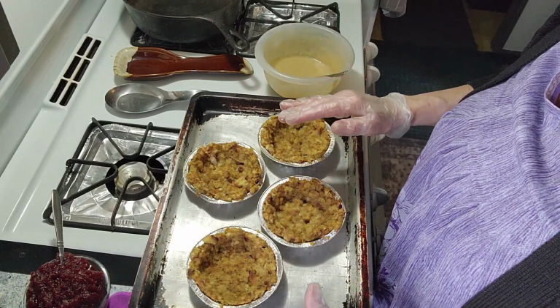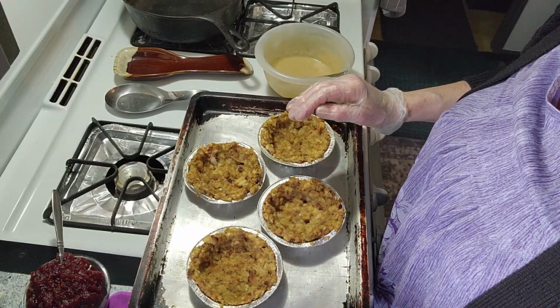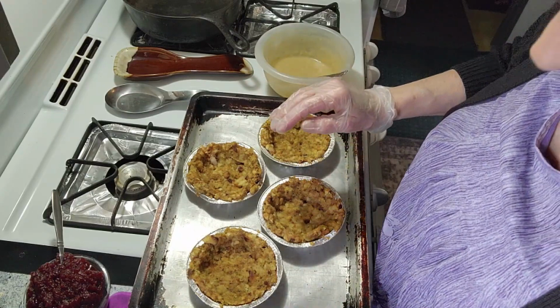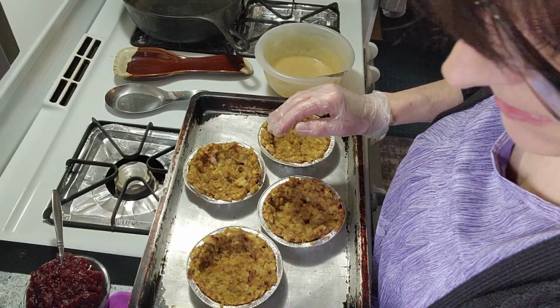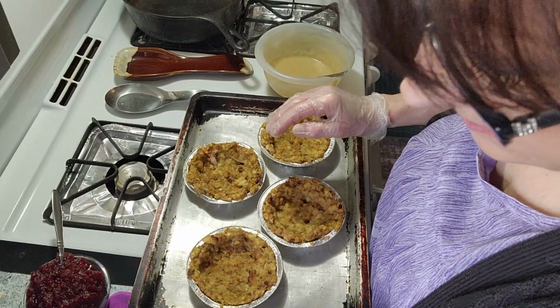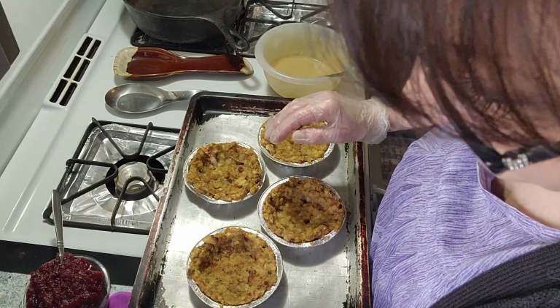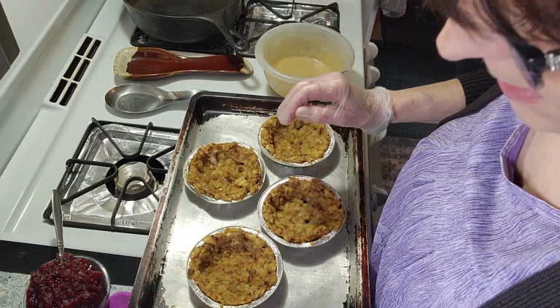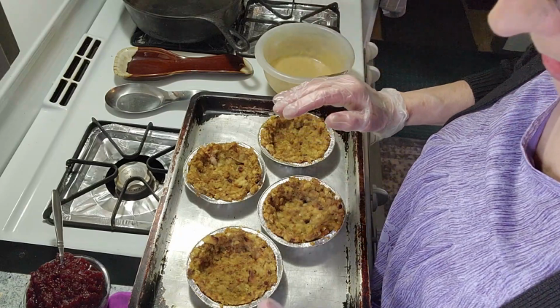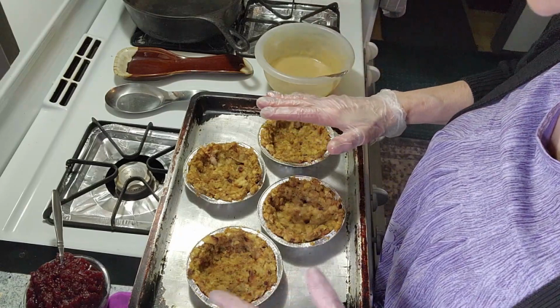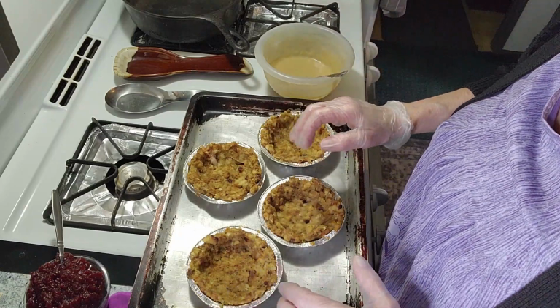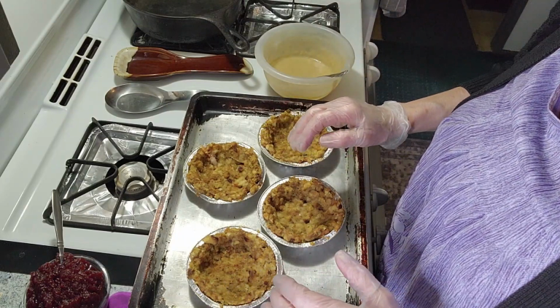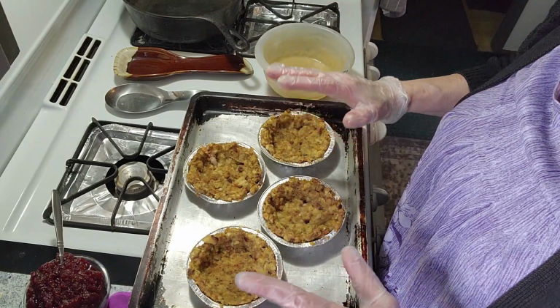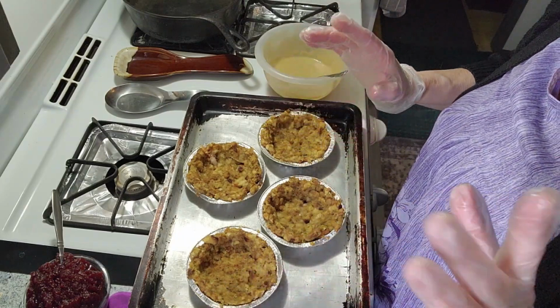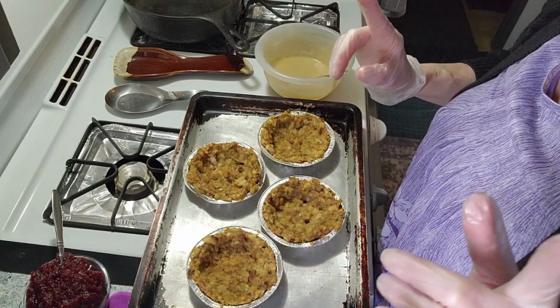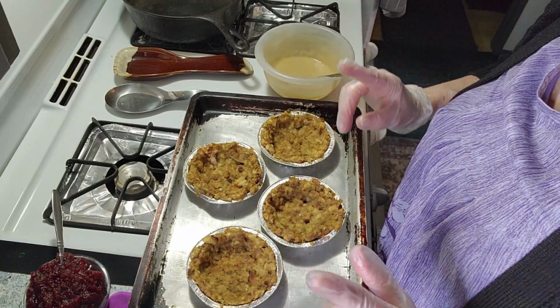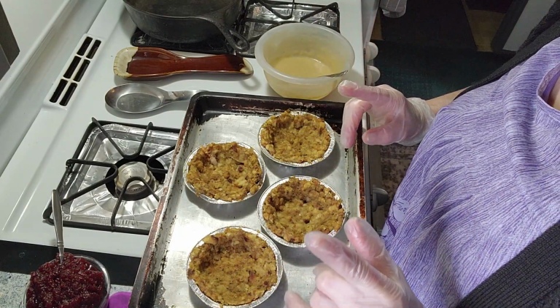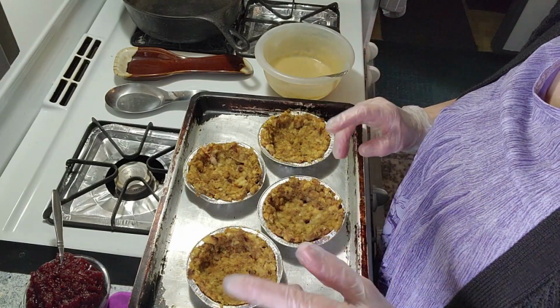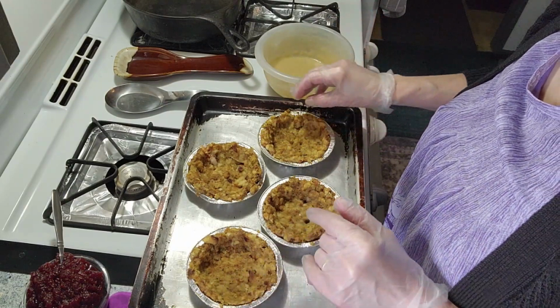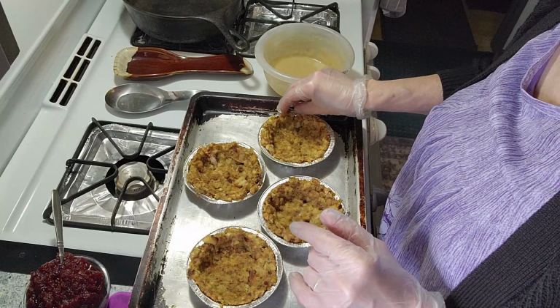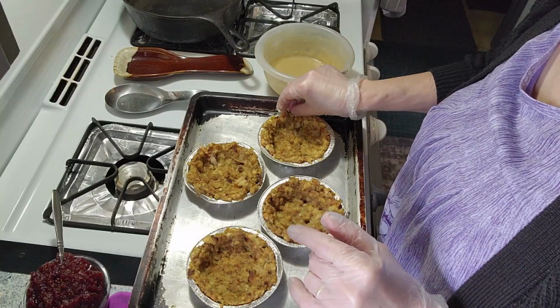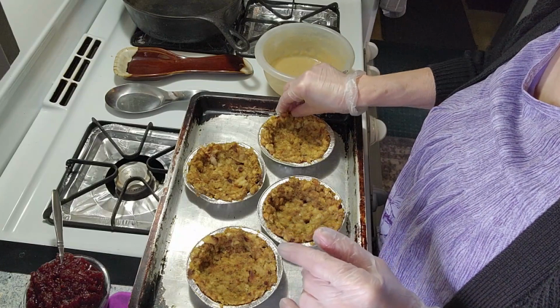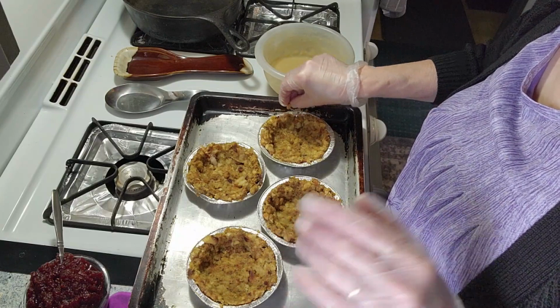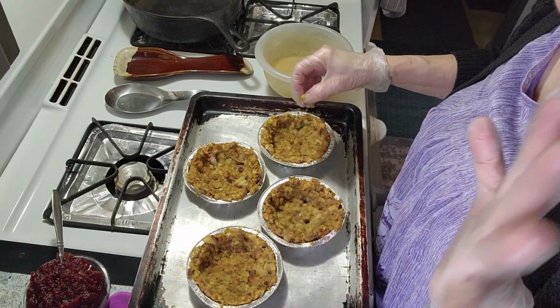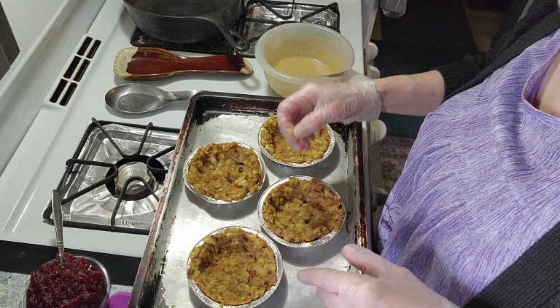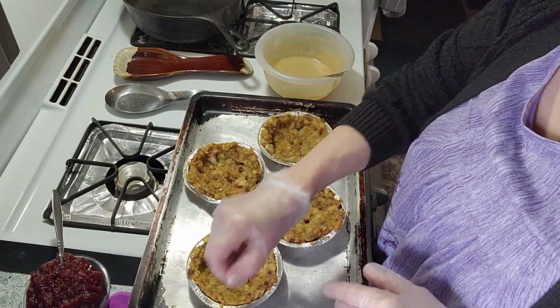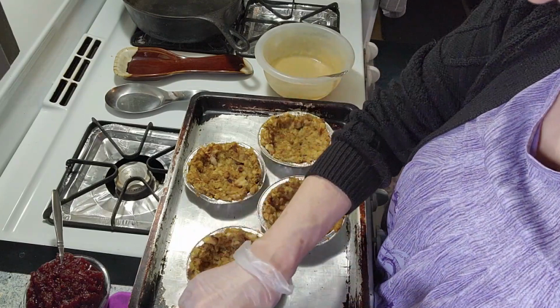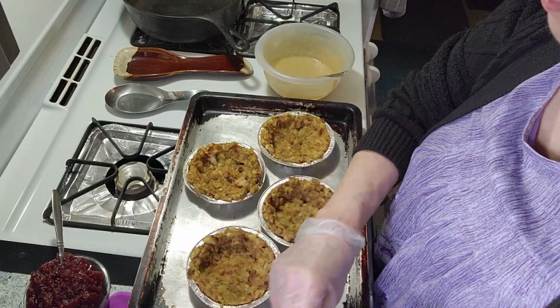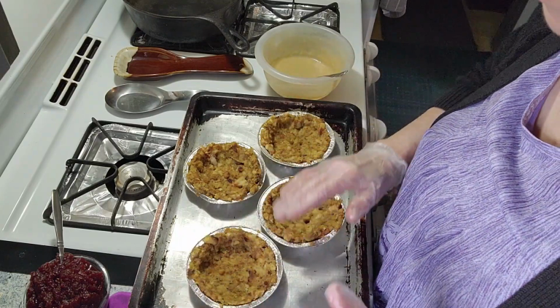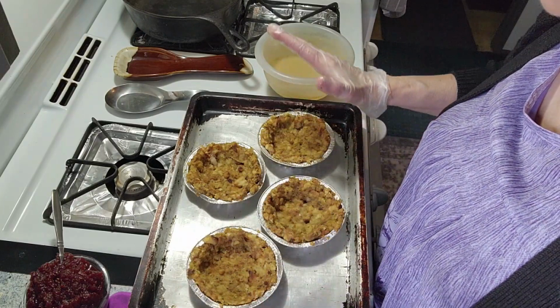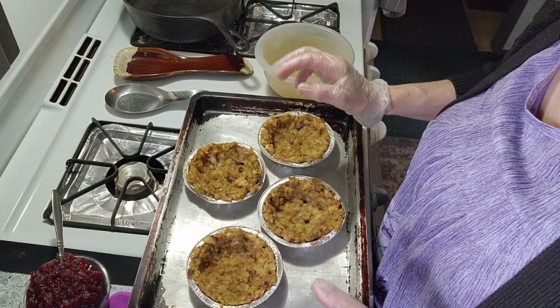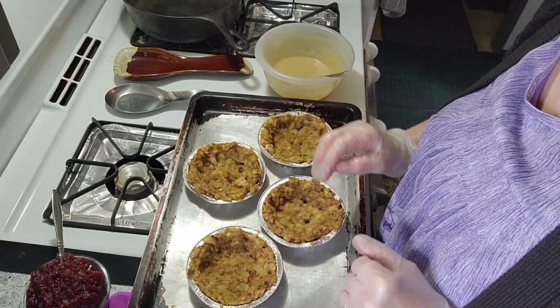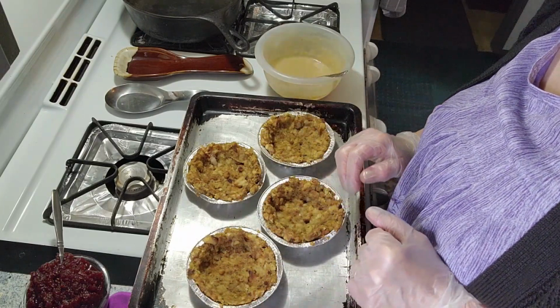My new oven is on the way. I believe that — I'm just going to speak that out and prophesy that right now. My new oven is on the way.